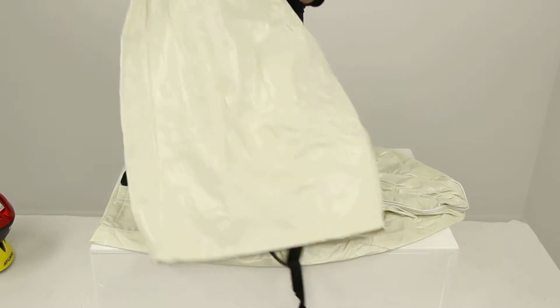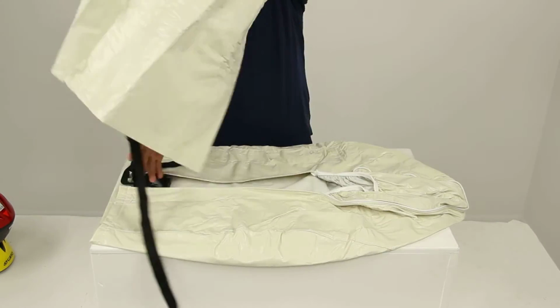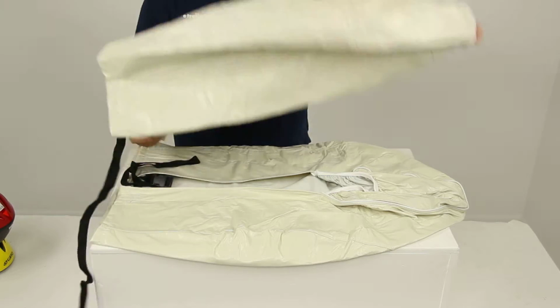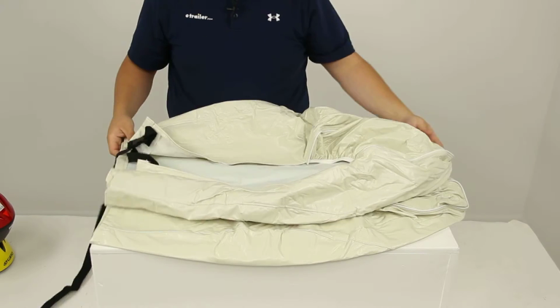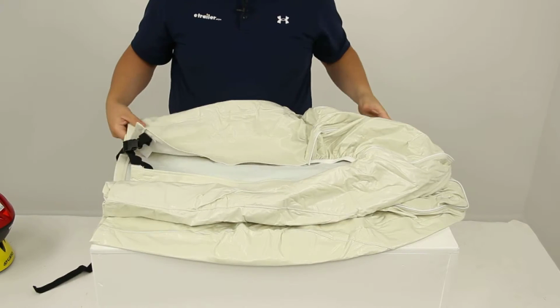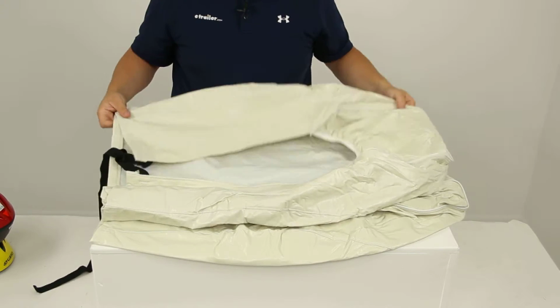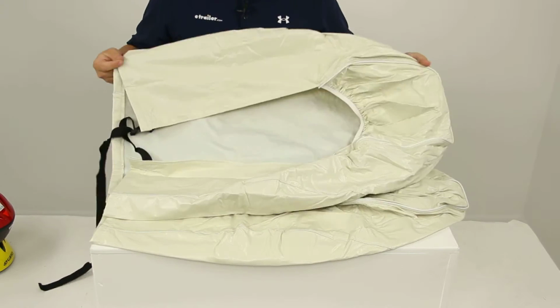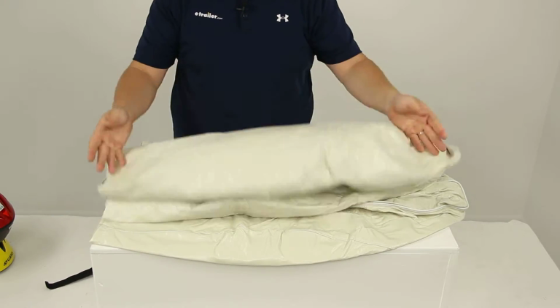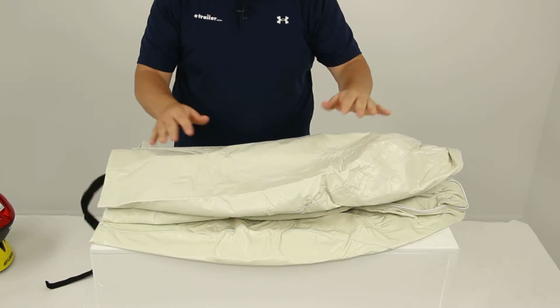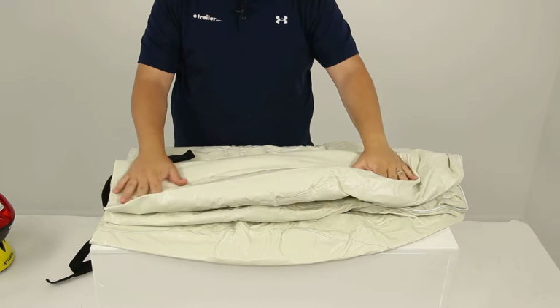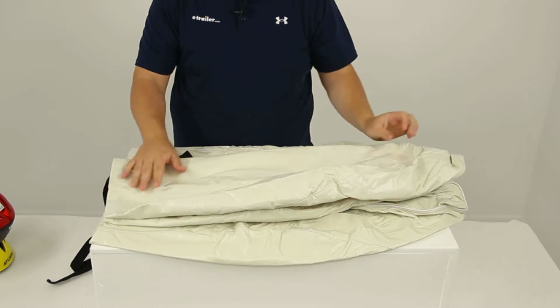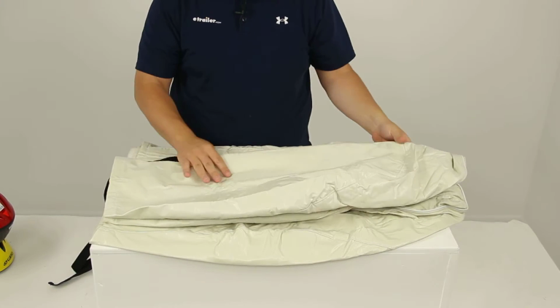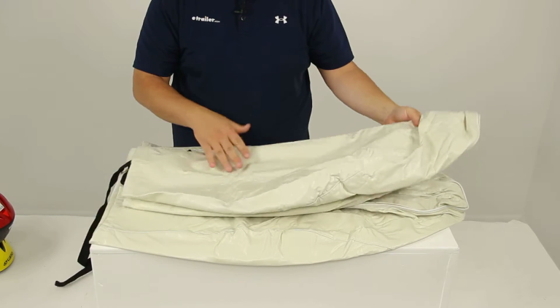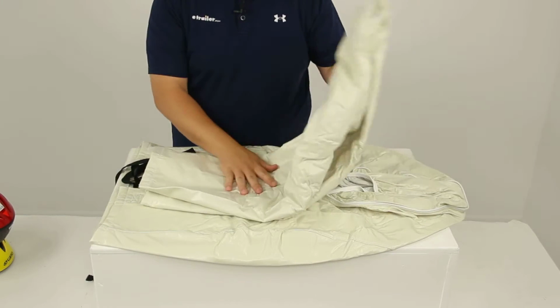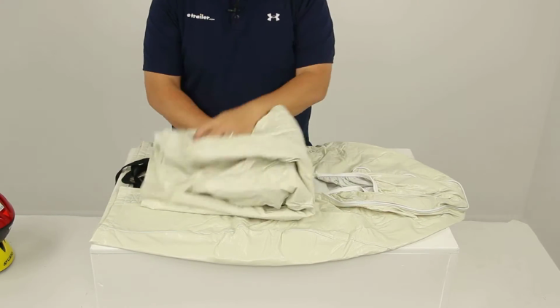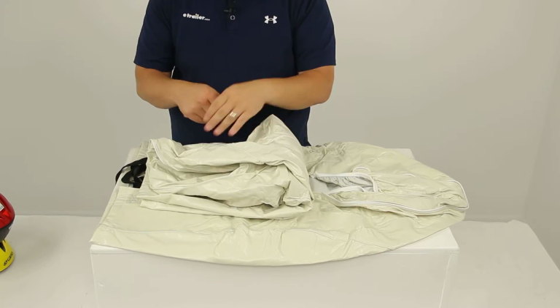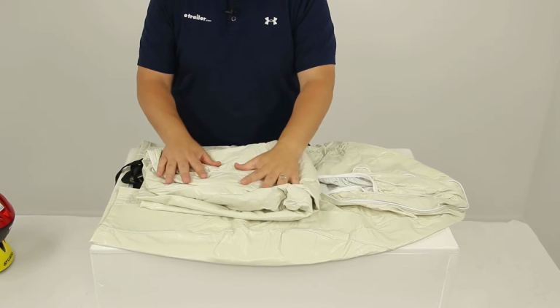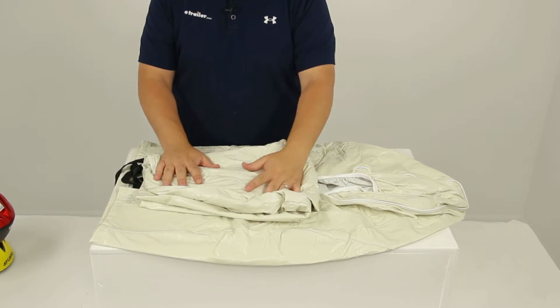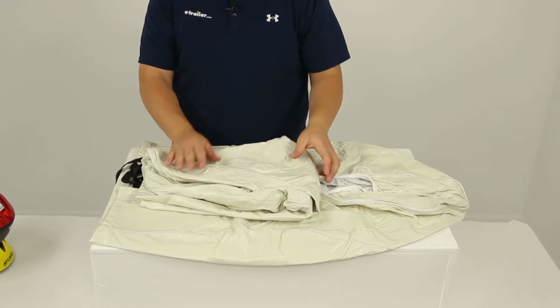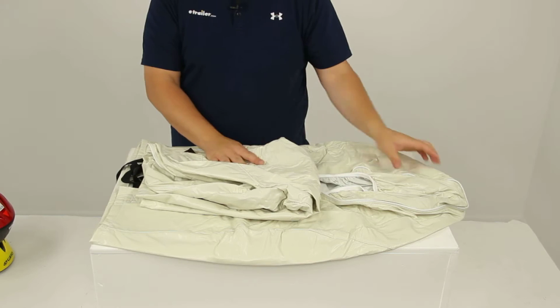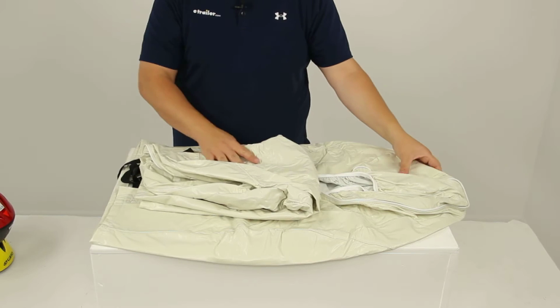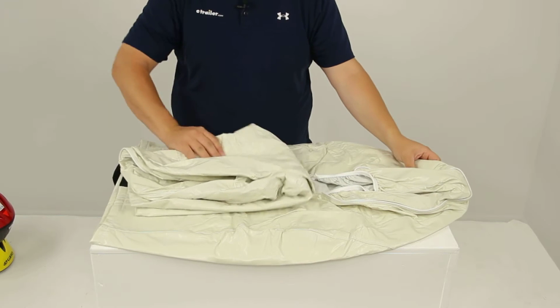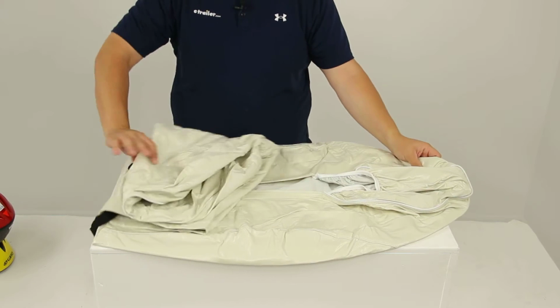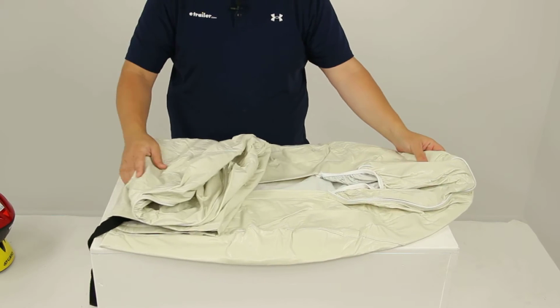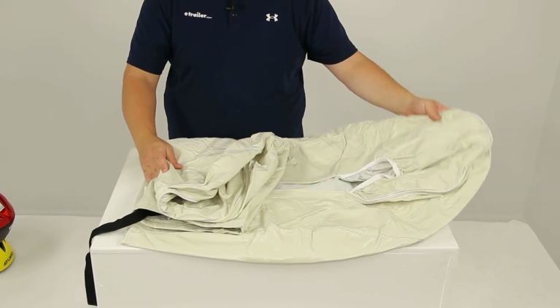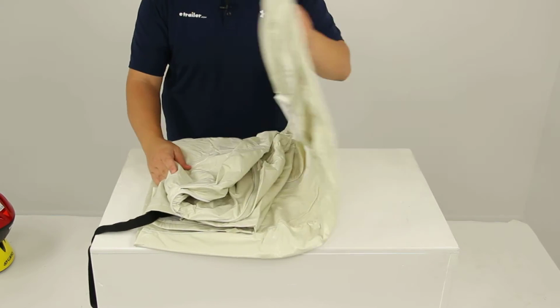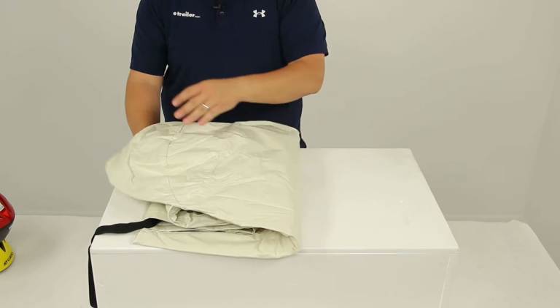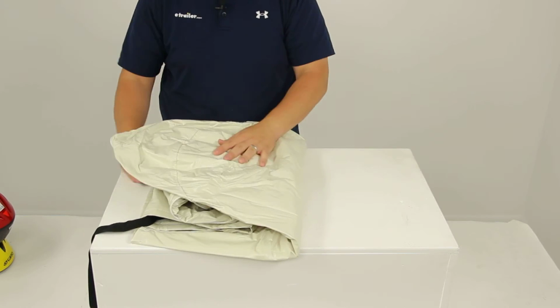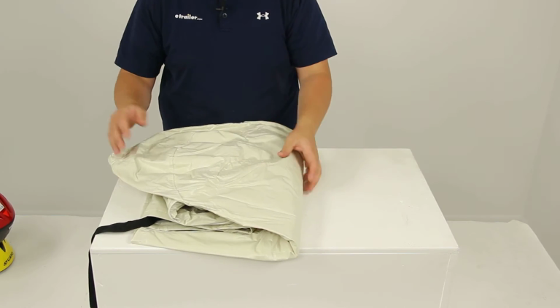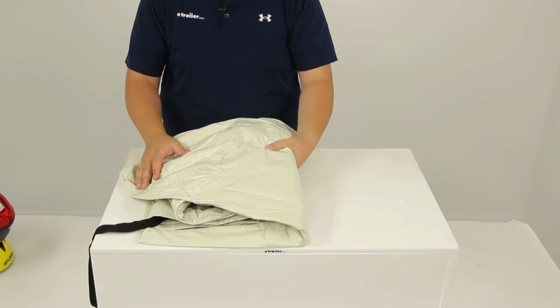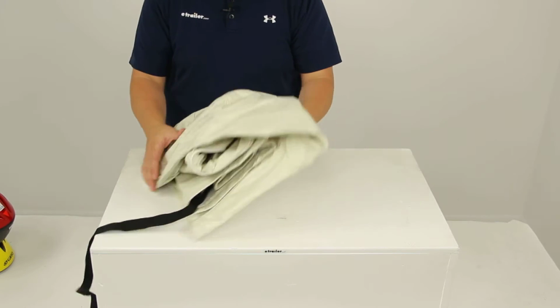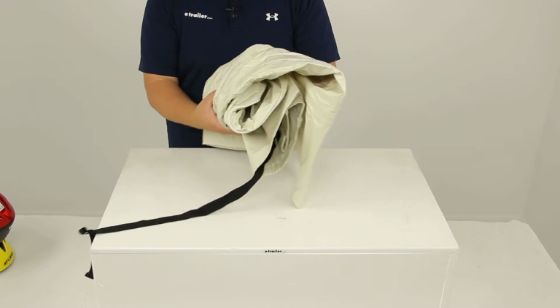That's going to do it for today's review of part number CAM45333. These are the Camco vinyl tire covers for 30 to 32 inch tires.